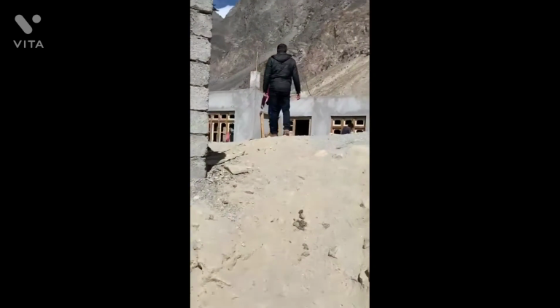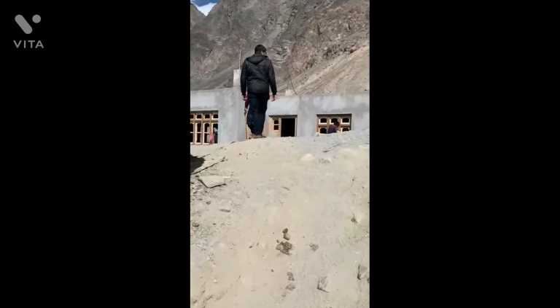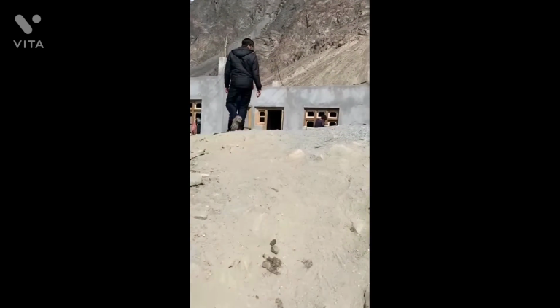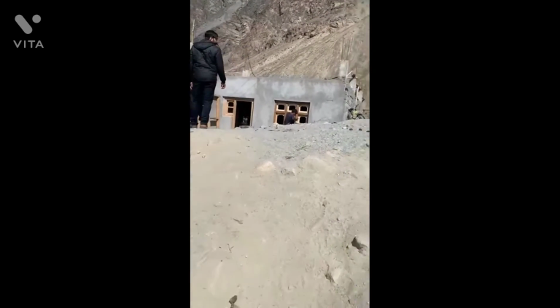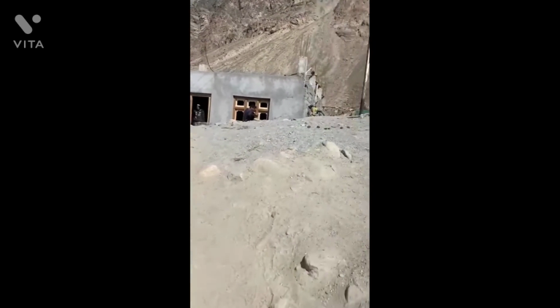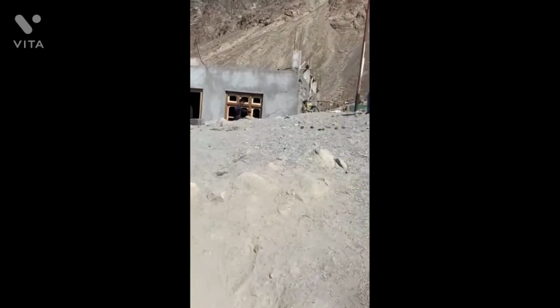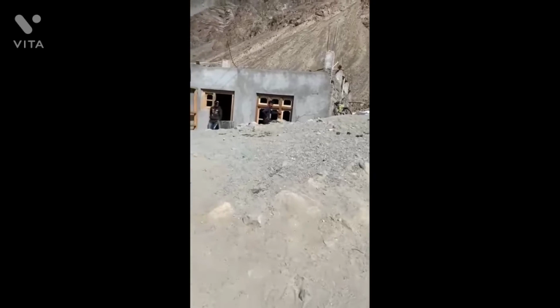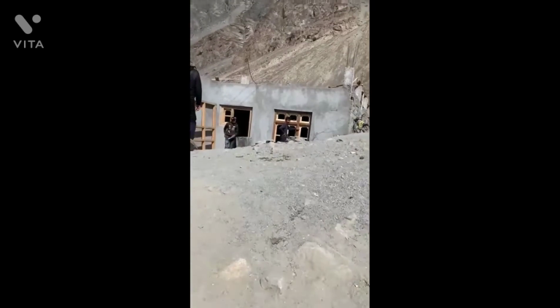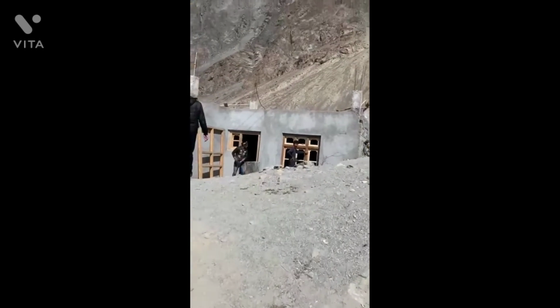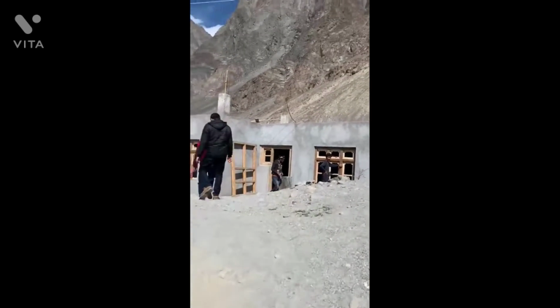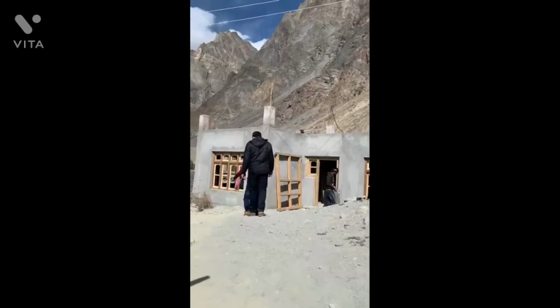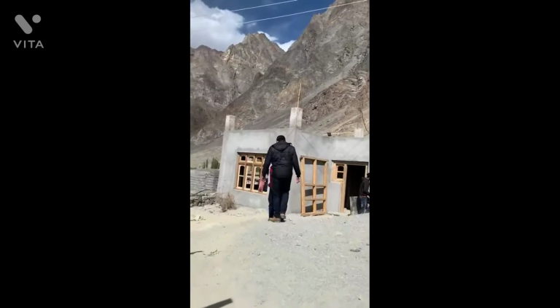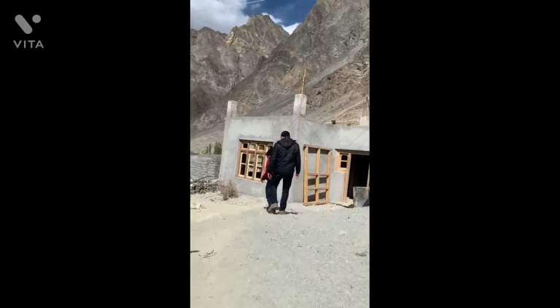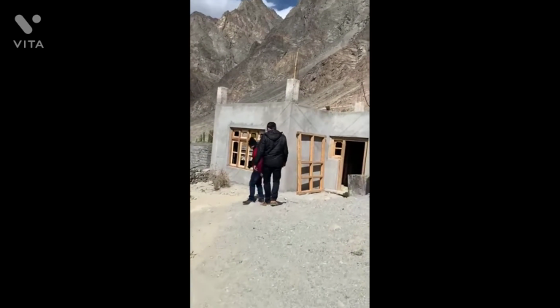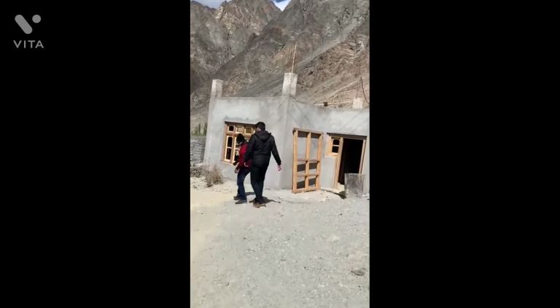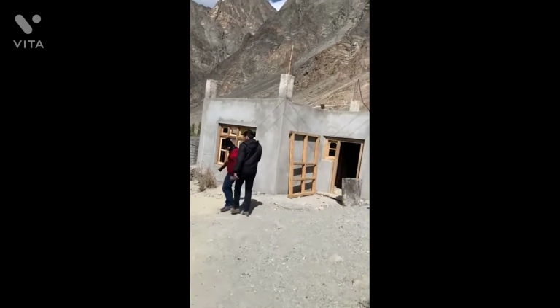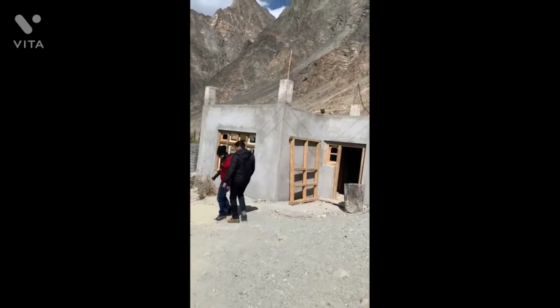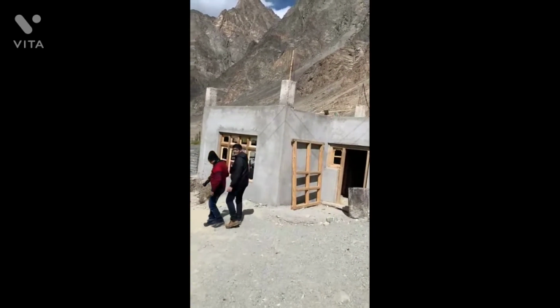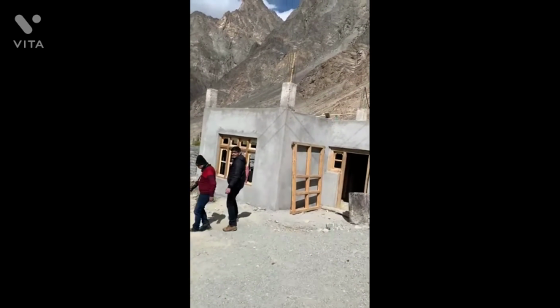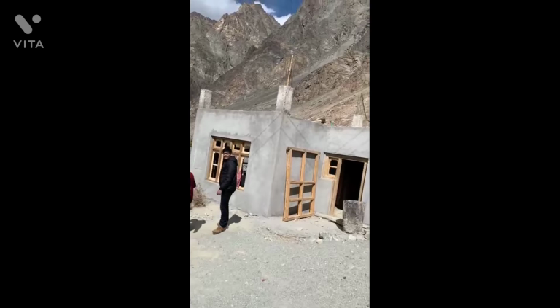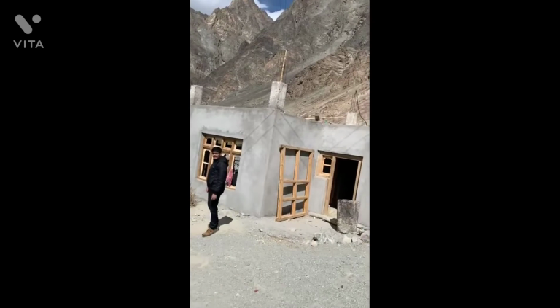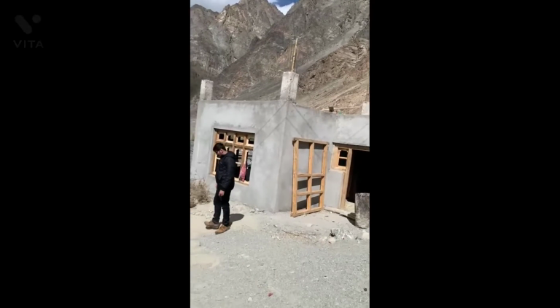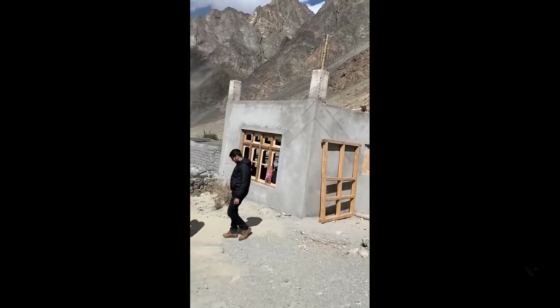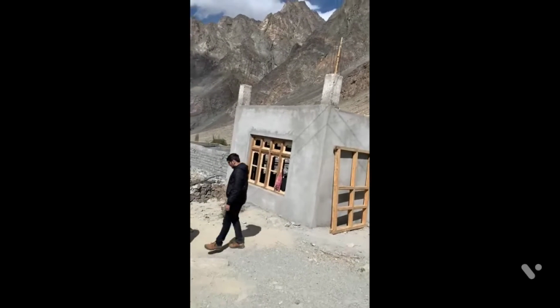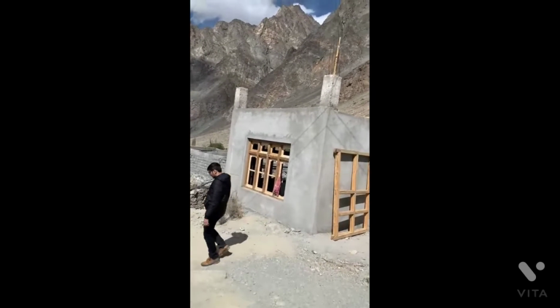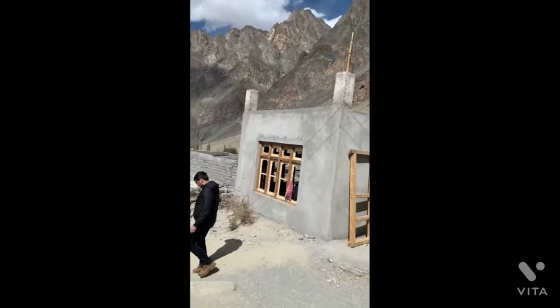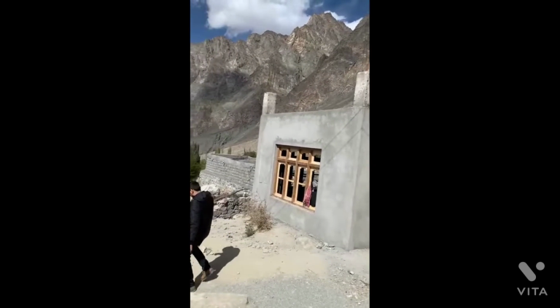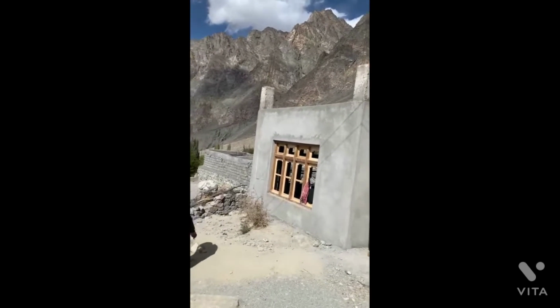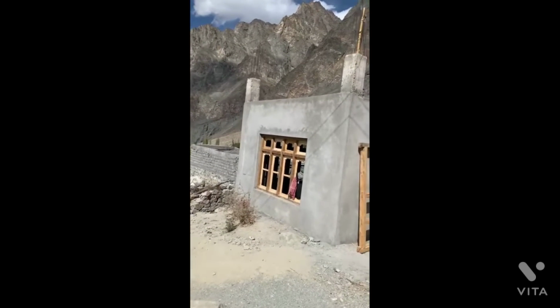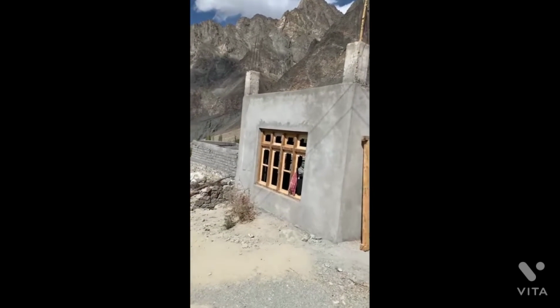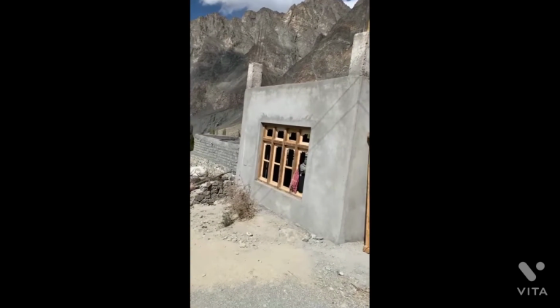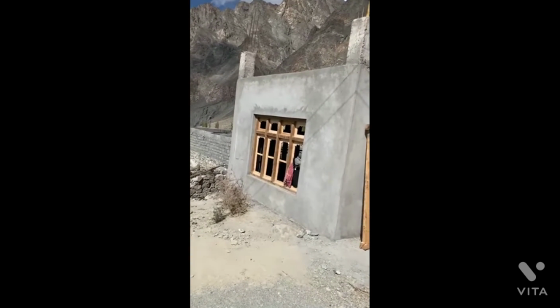The next day, we went to Turtuk. Turtuk is located on the banks of the Shayok River. It is the last major village where tourist activity is allowed before the Line of Control.